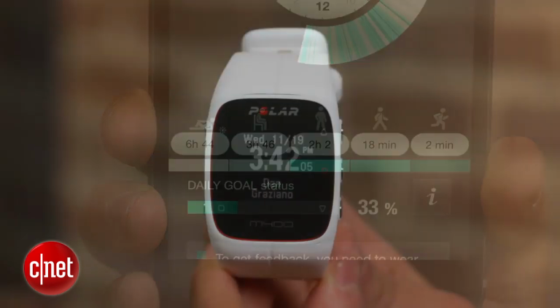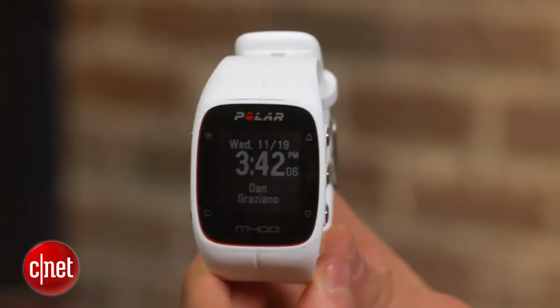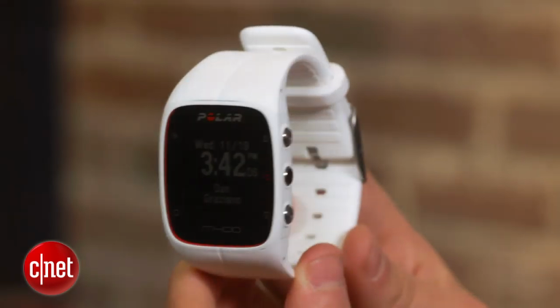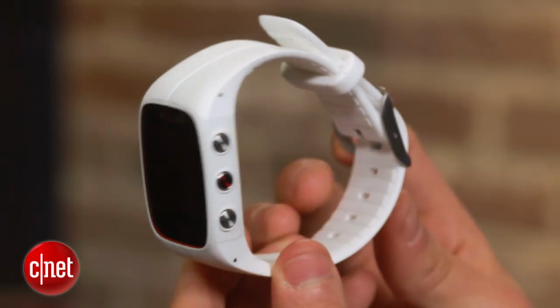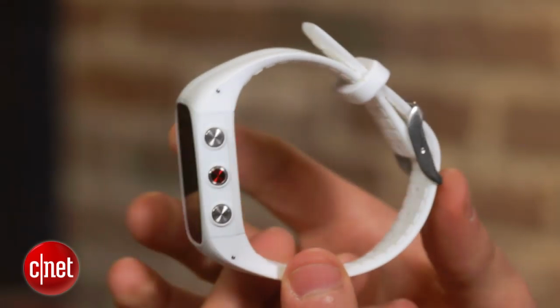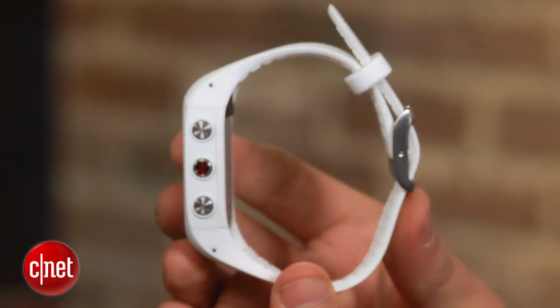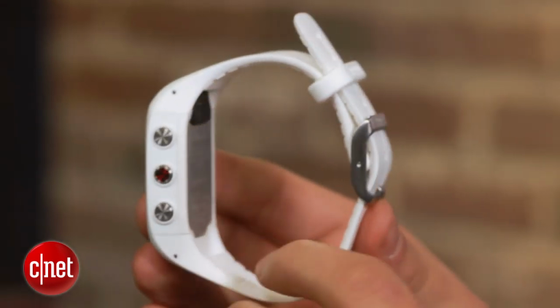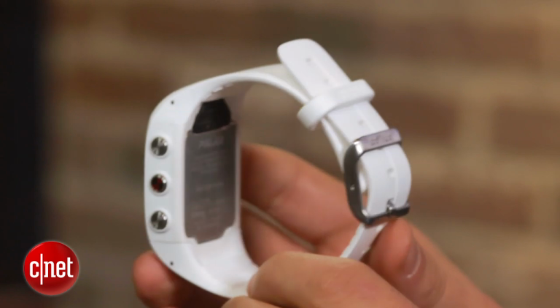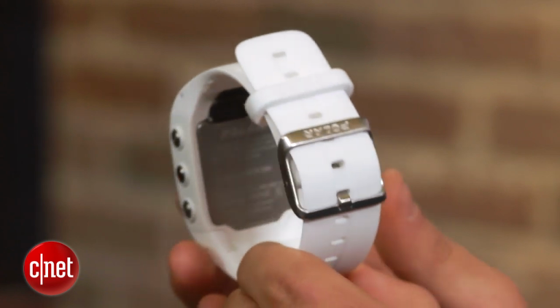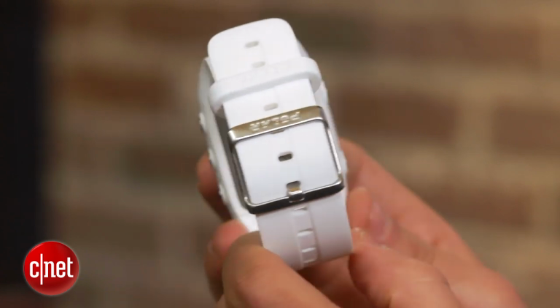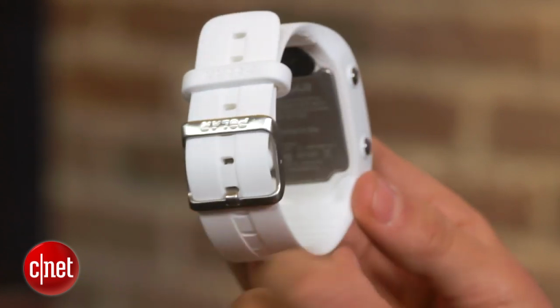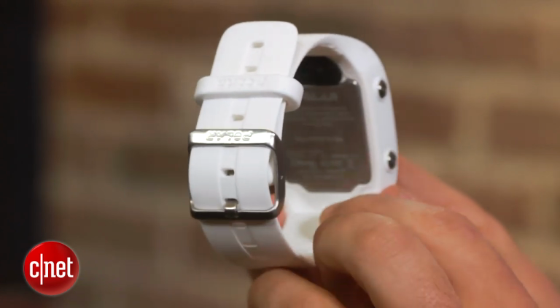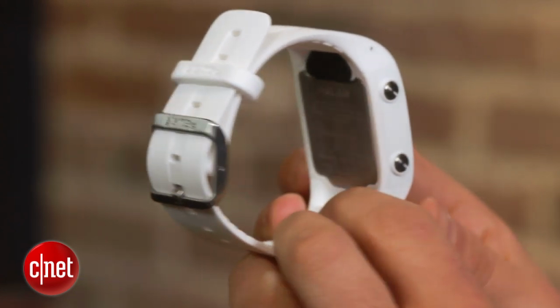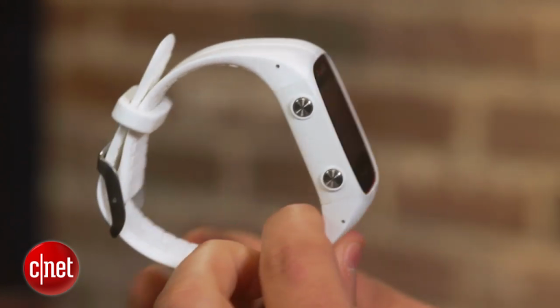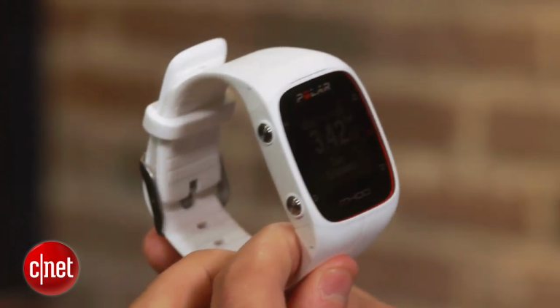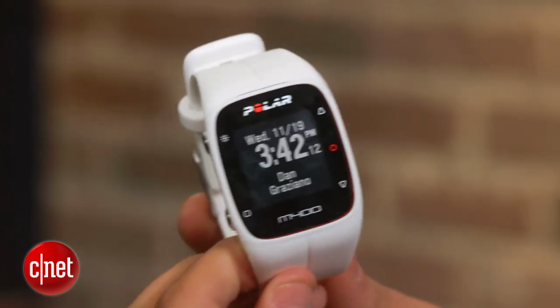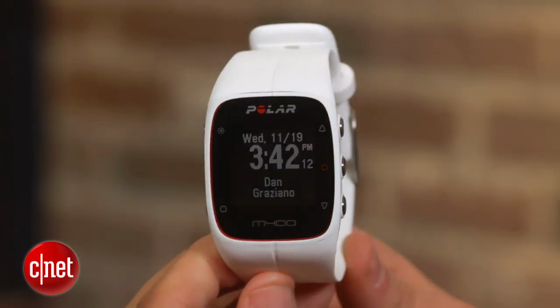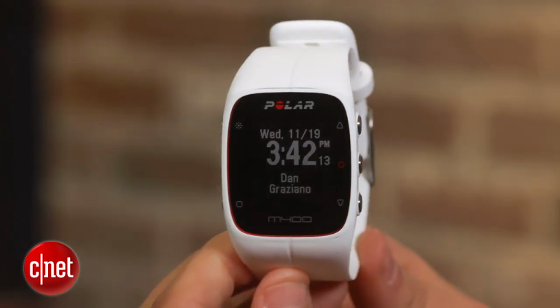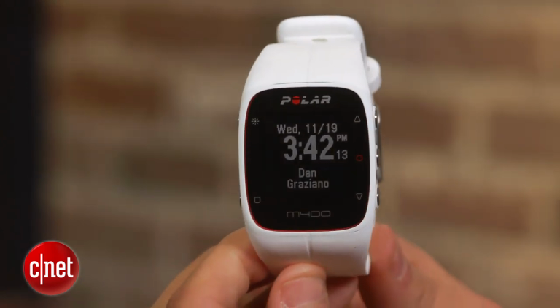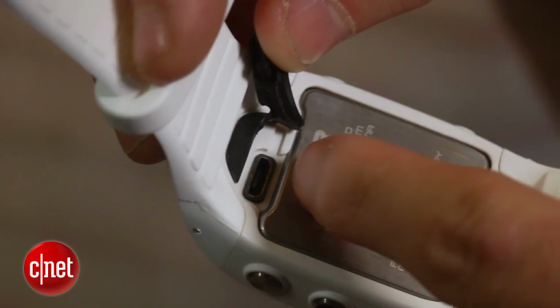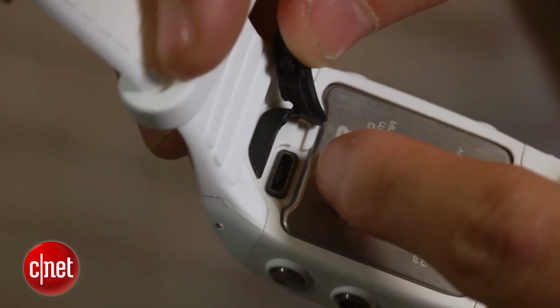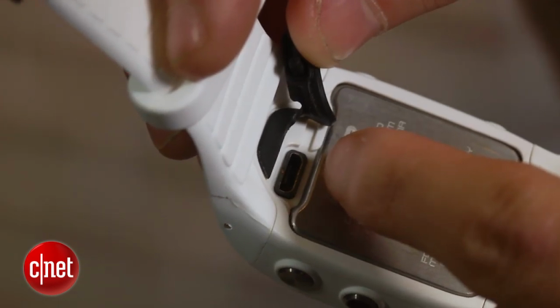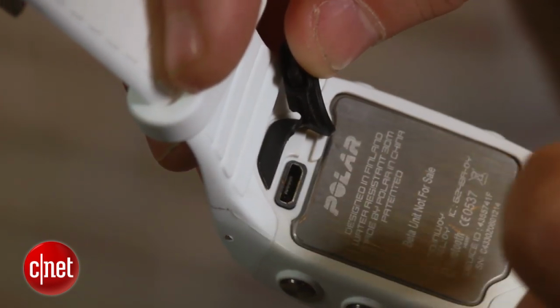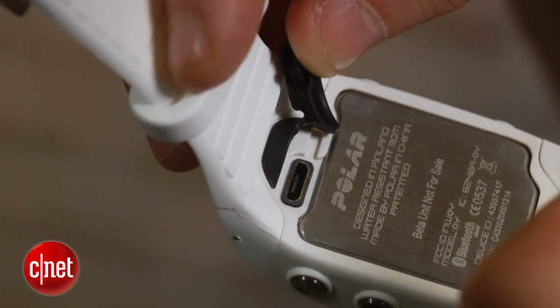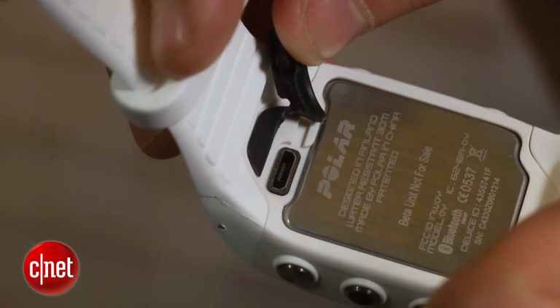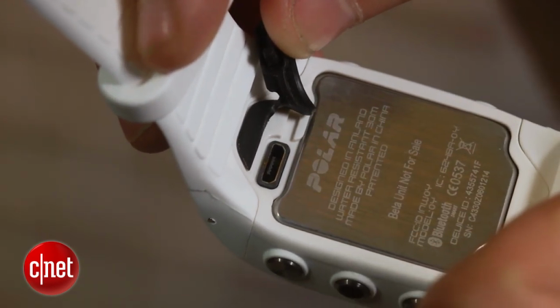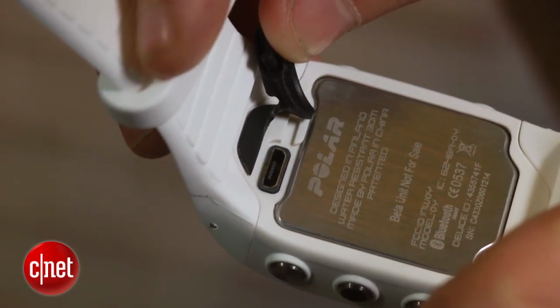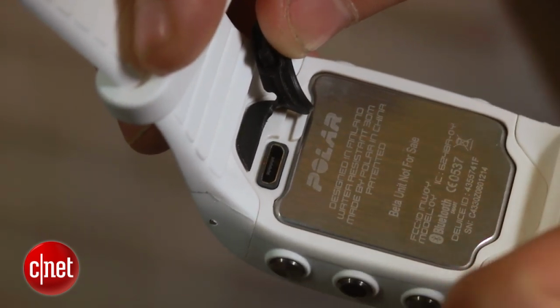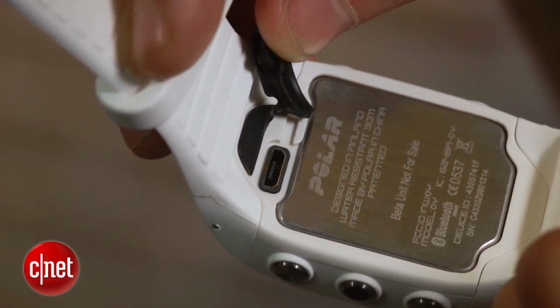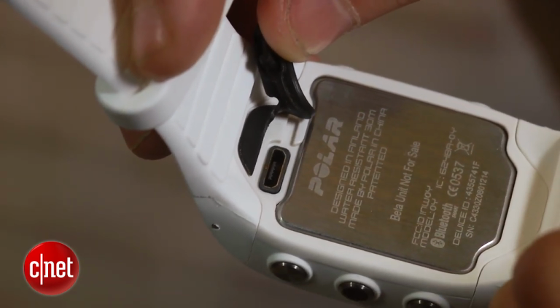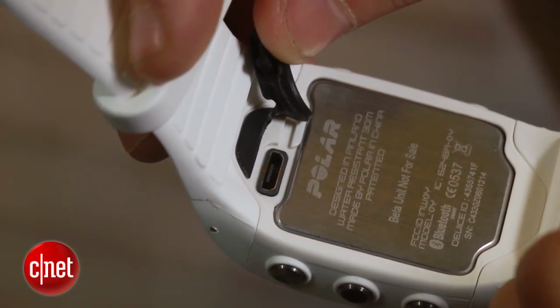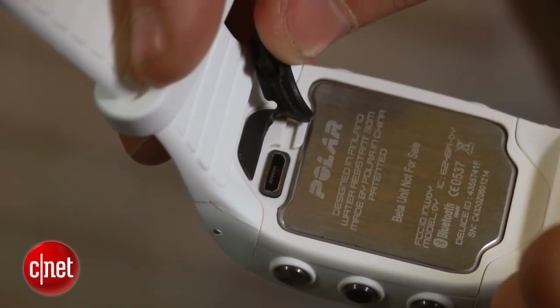There's Bluetooth on board so it can connect with your mobile device or a heart rate monitor. It's fully waterproof so you can shower with it or even go swimming, and it charges with a normal USB cord rather than some specialized dock like most trackers on the market.